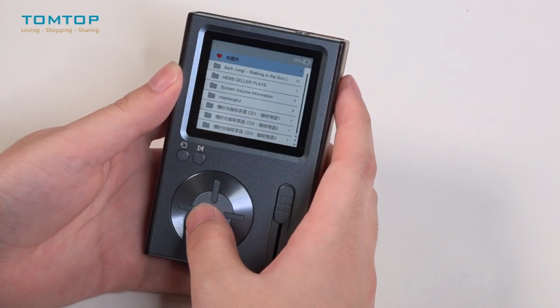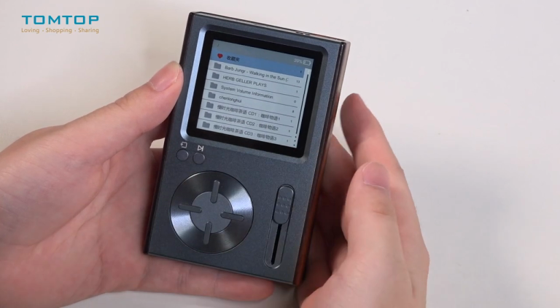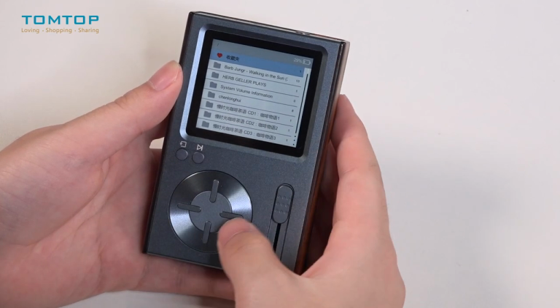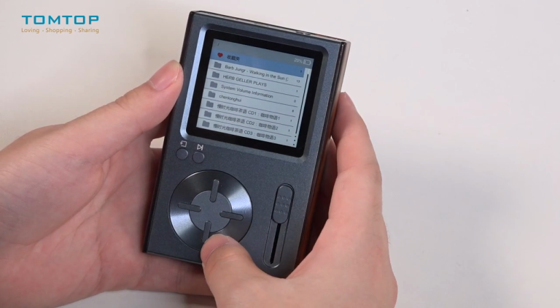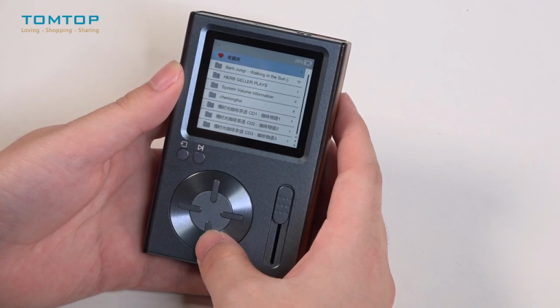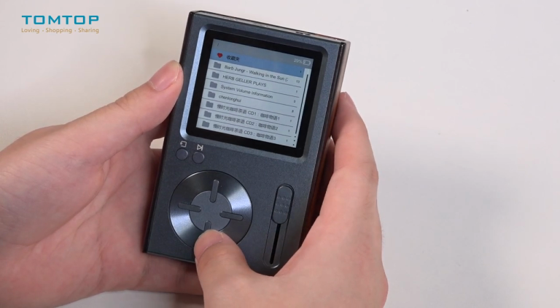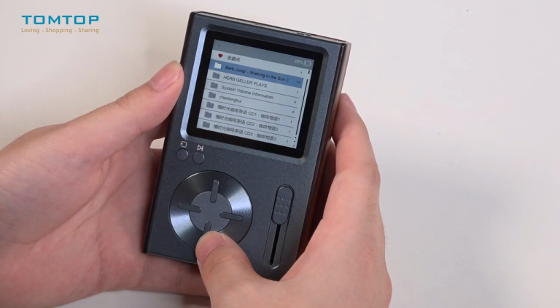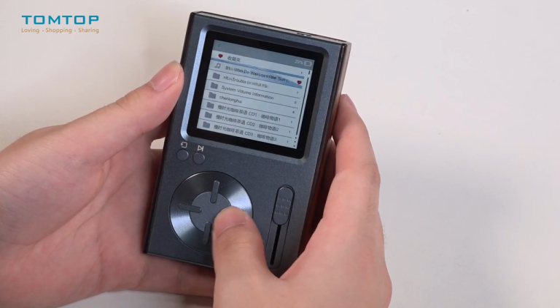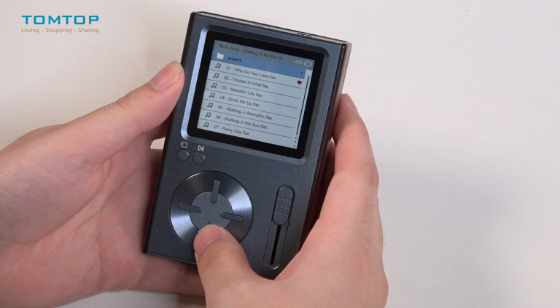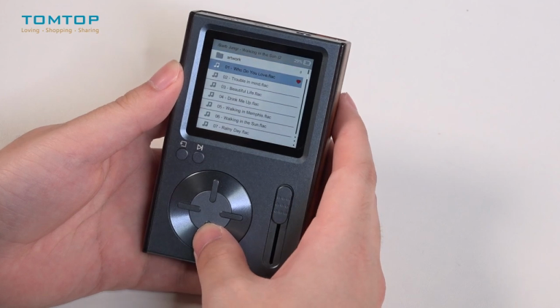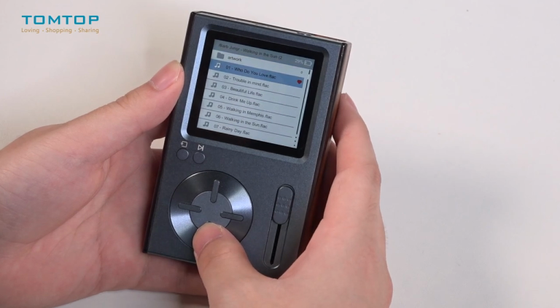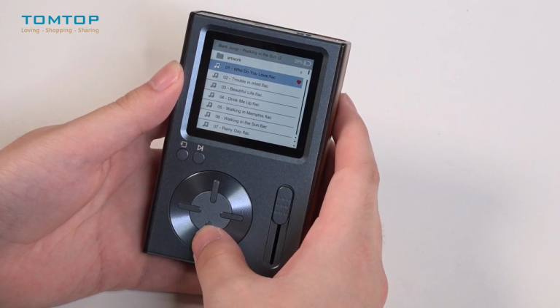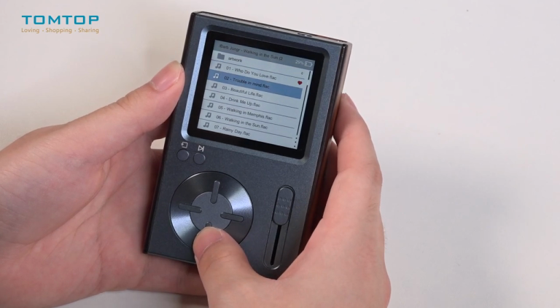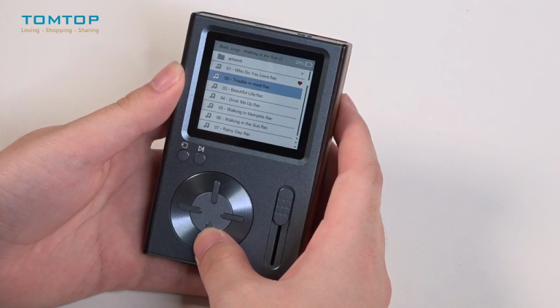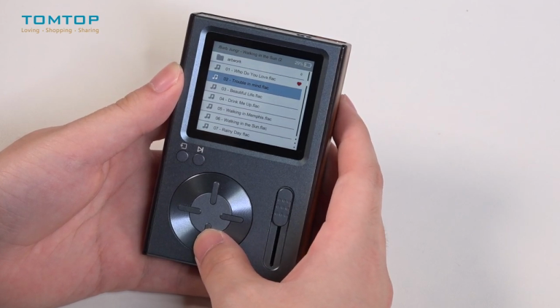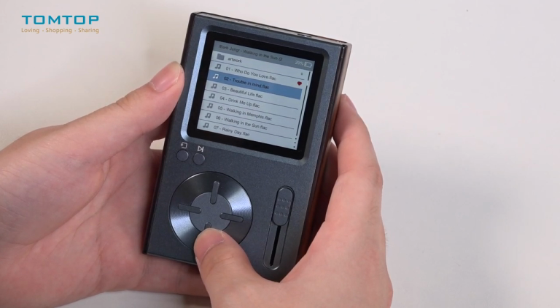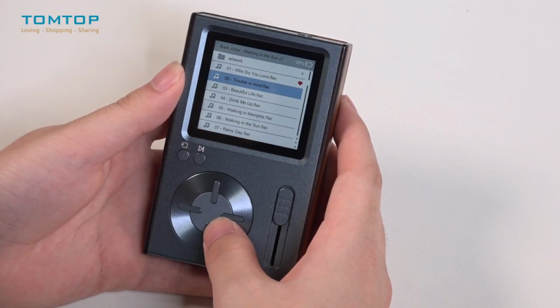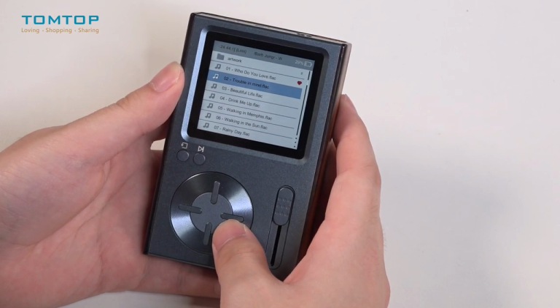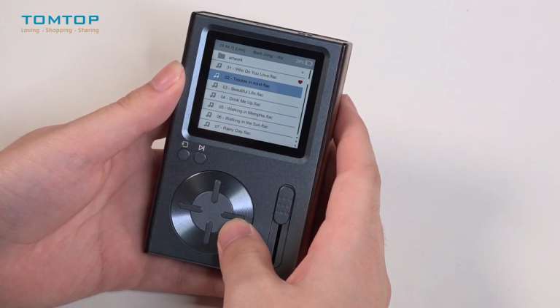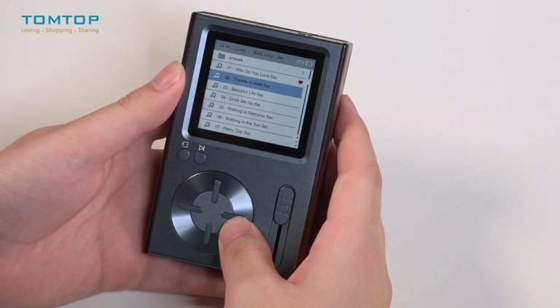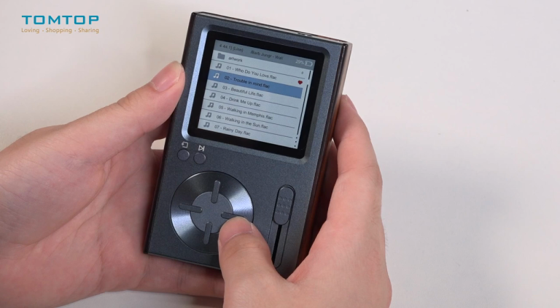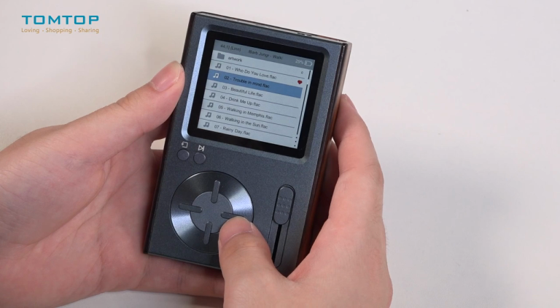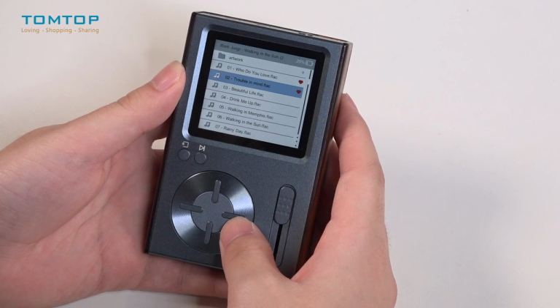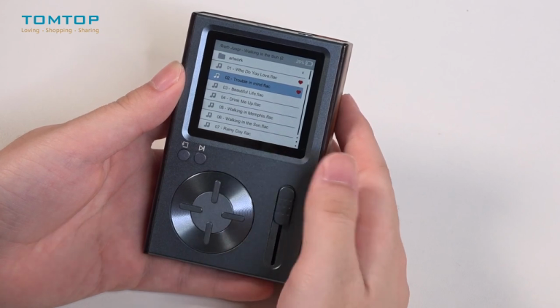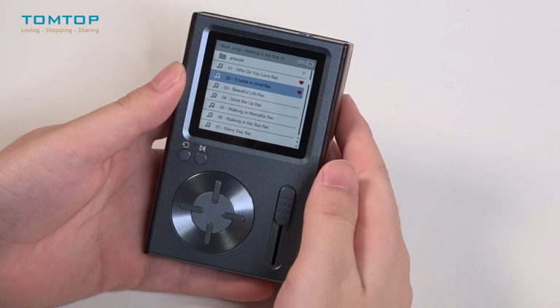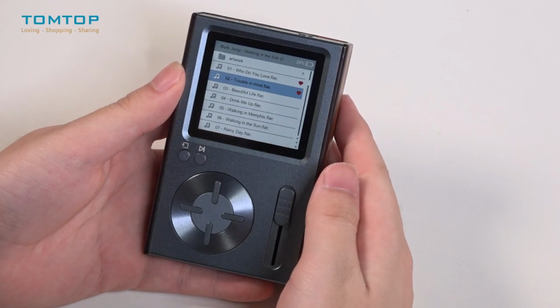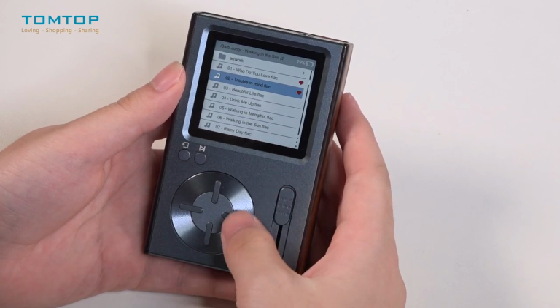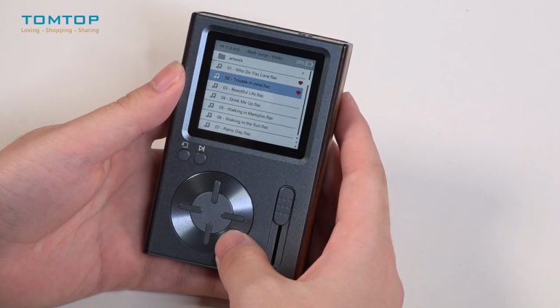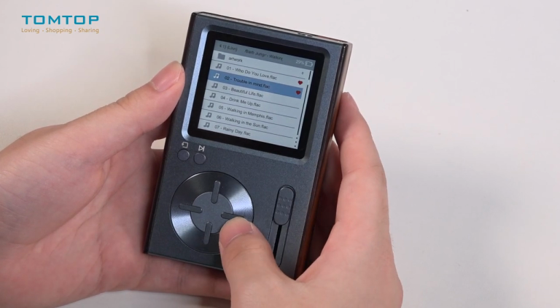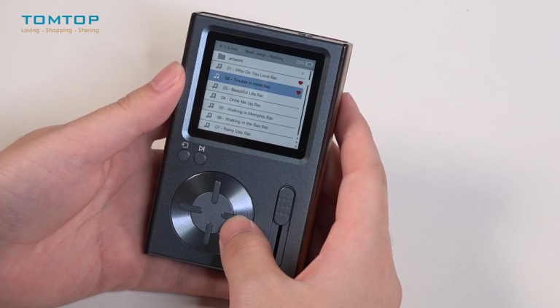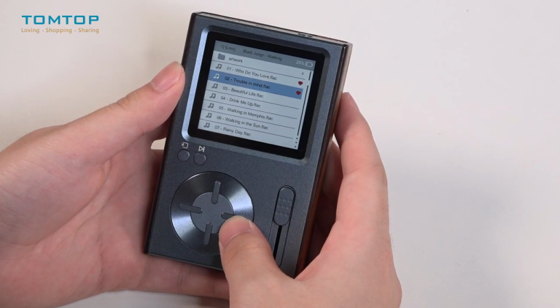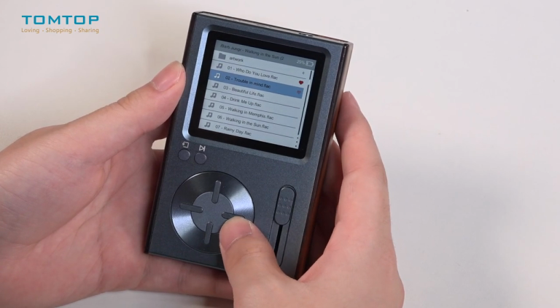Let me show you how to favorite a song. For example, I really love this 'Trouble in Mind.' I can press the right button to add it to my favorites and cancel it by pressing it again.